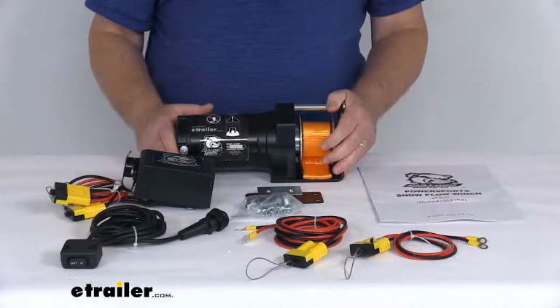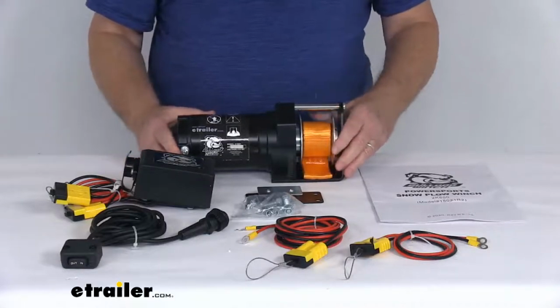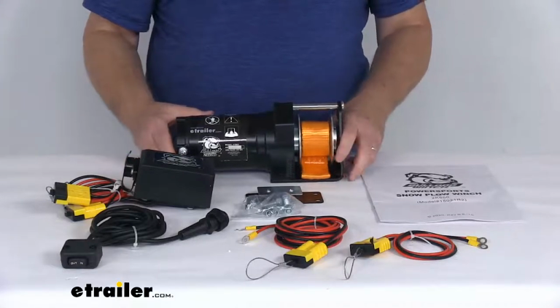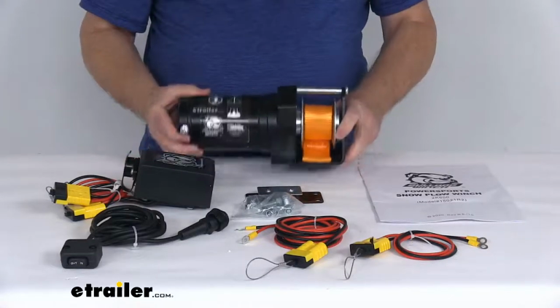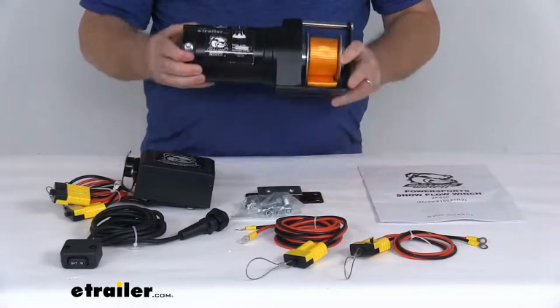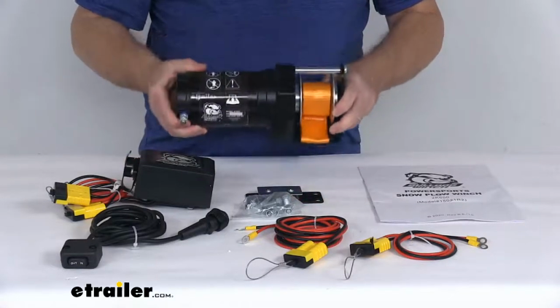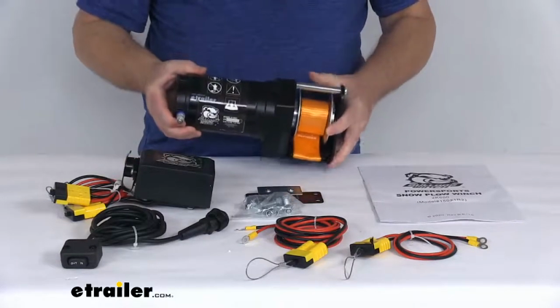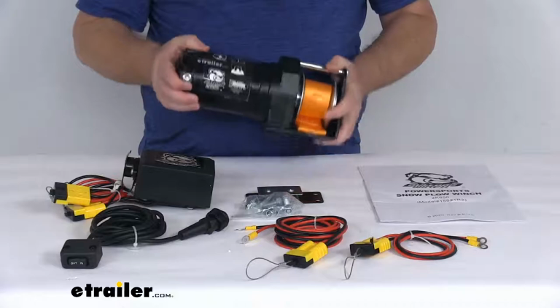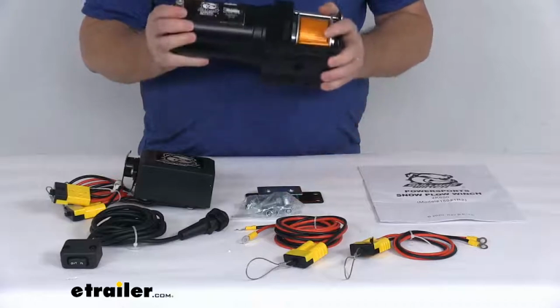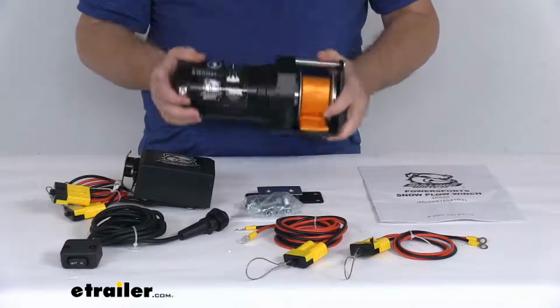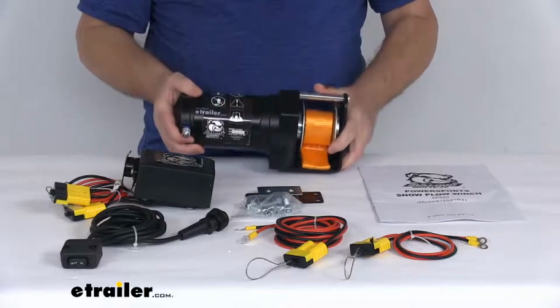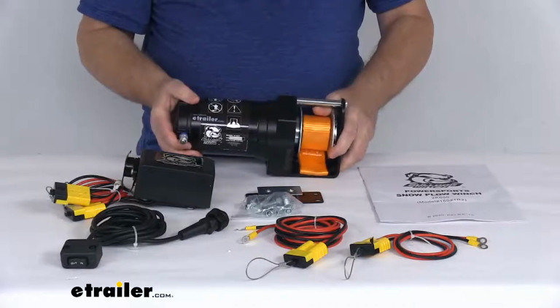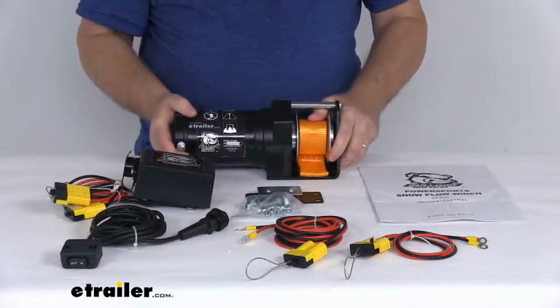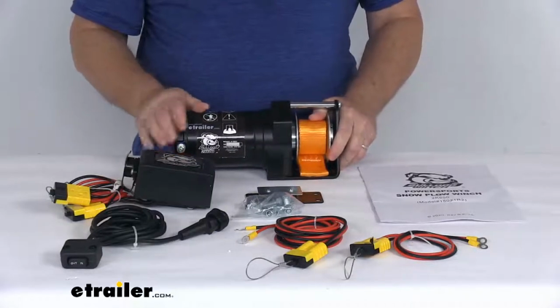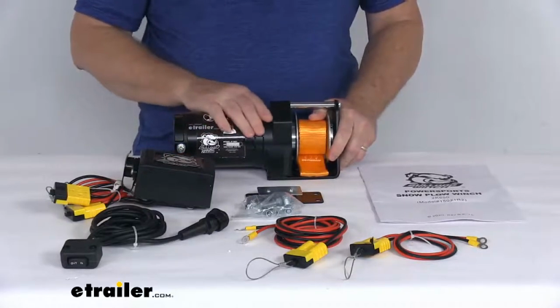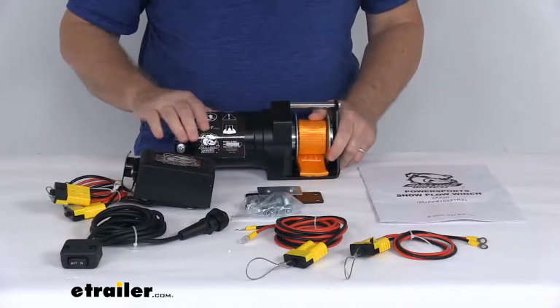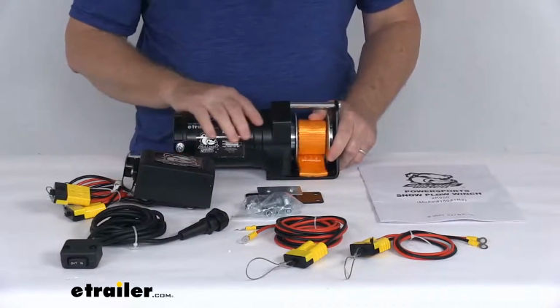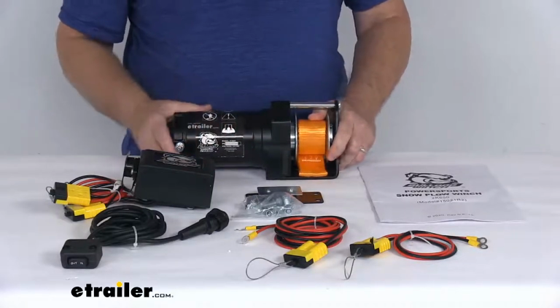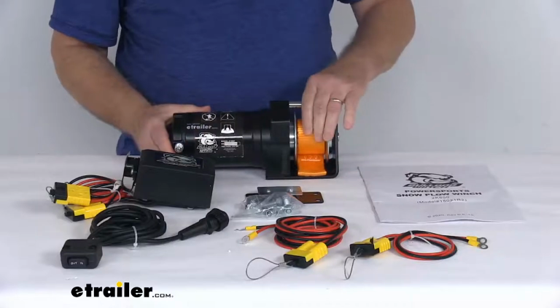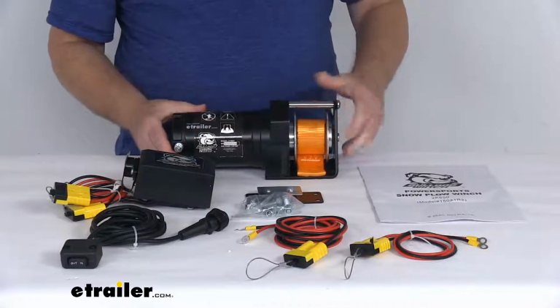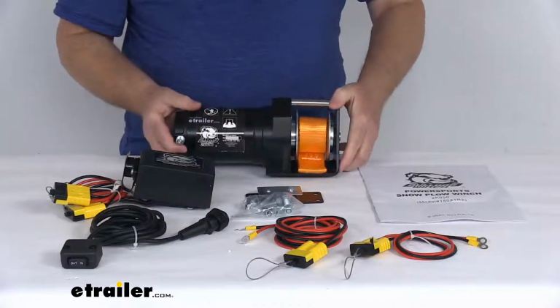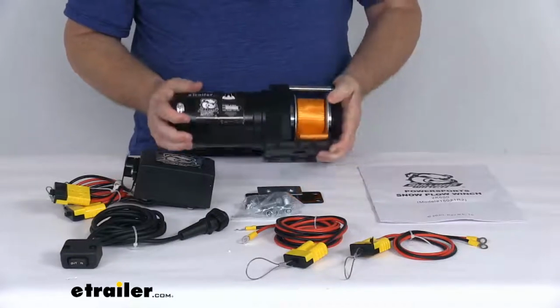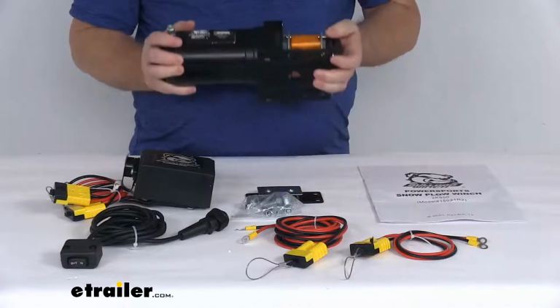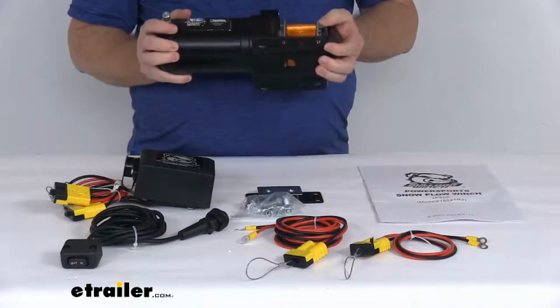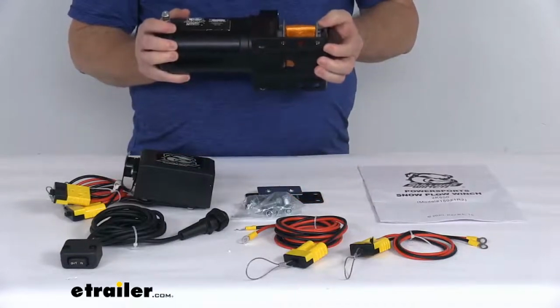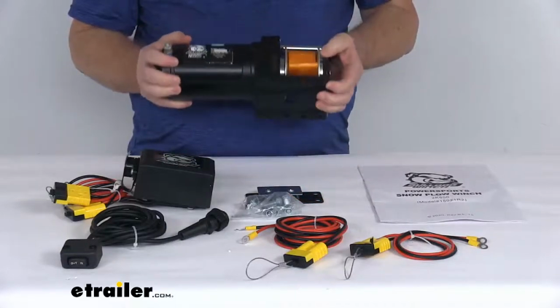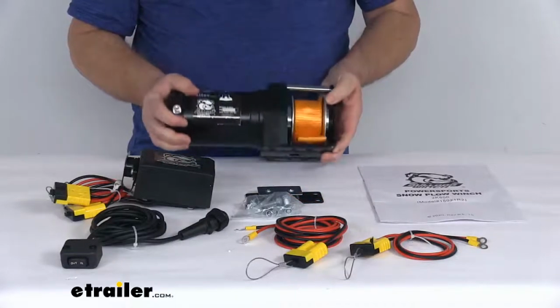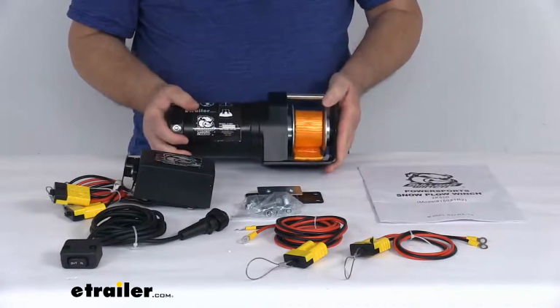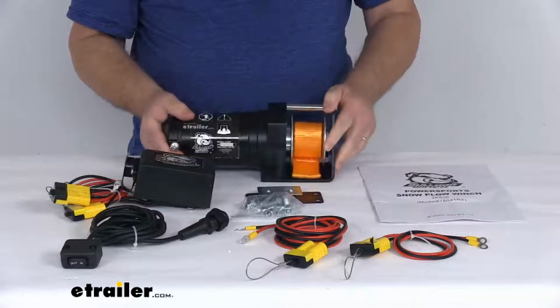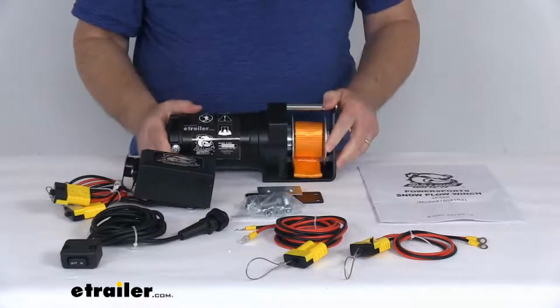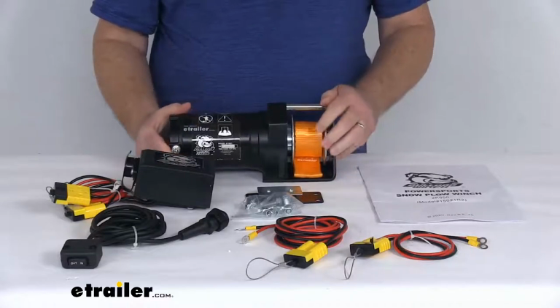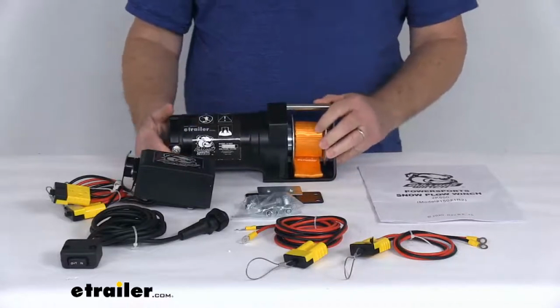It is a nice compact design that allows the winch to fit in tight spaces. As you can see, the motor and gearbox unit is mounted to the side of the drum. It does require a mounting plate to install this on the front of your ATV or UTV, and those items we do sell separately on our website.